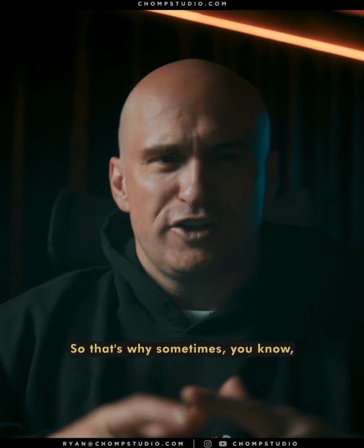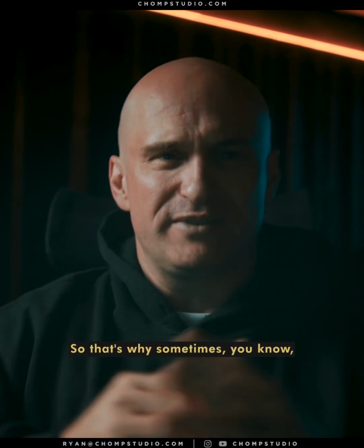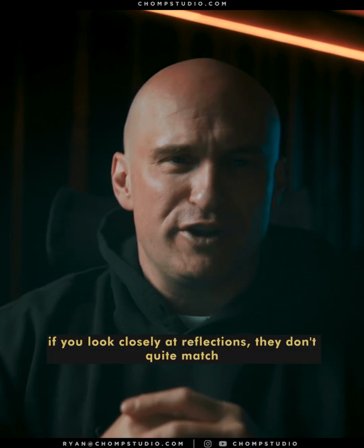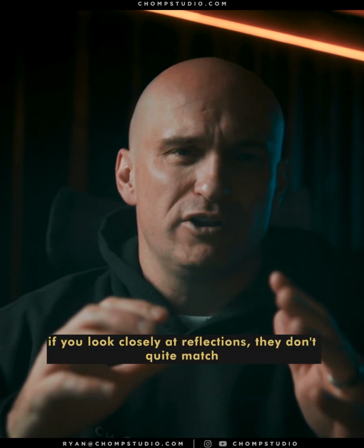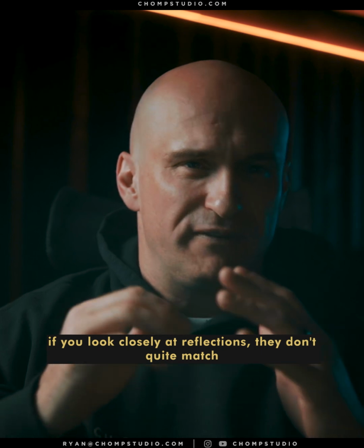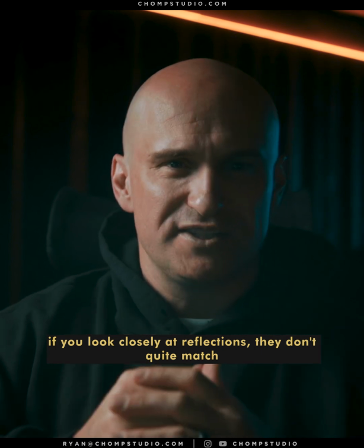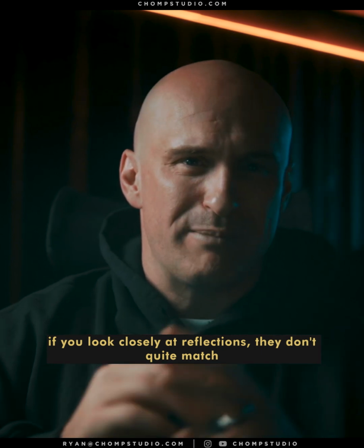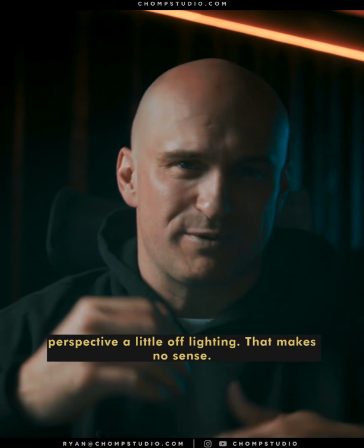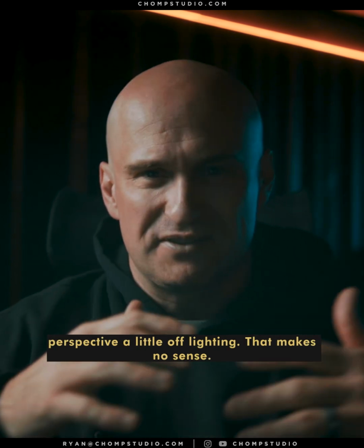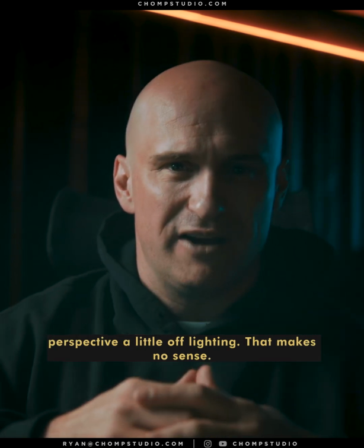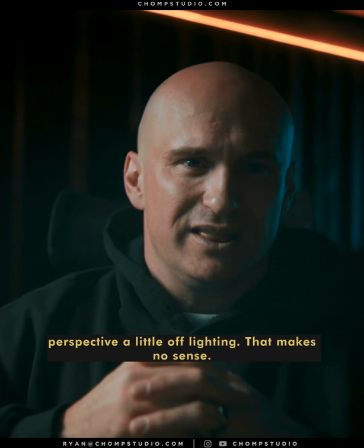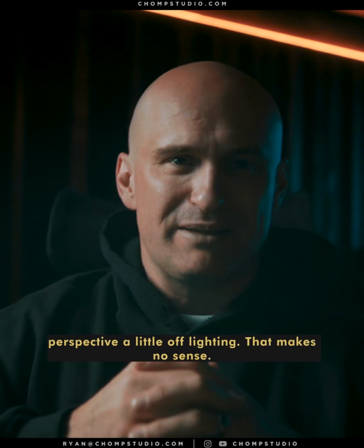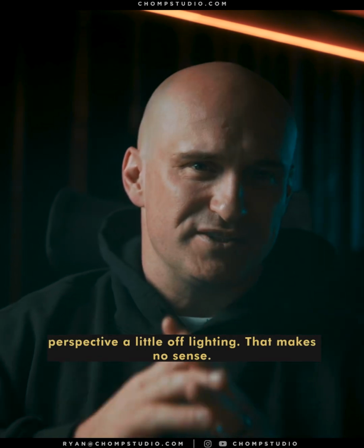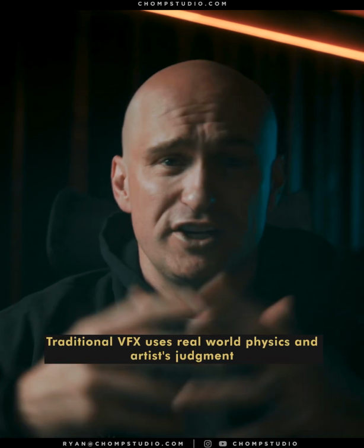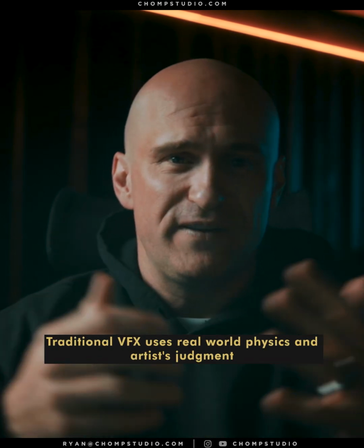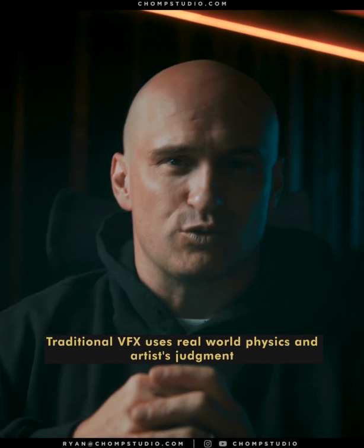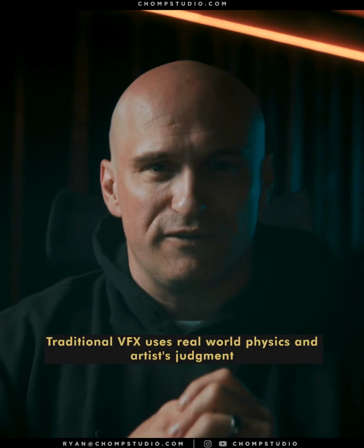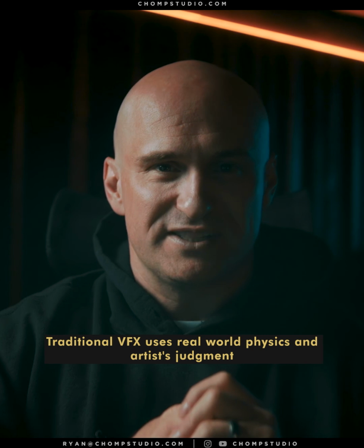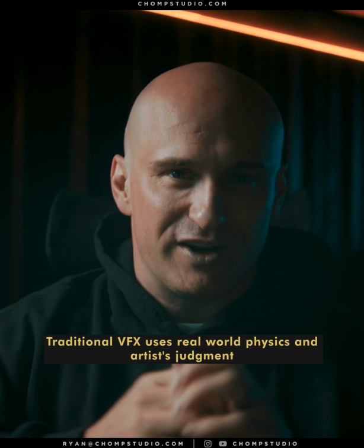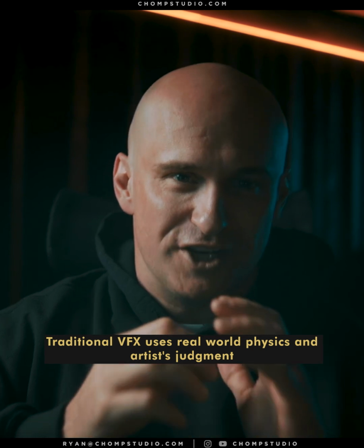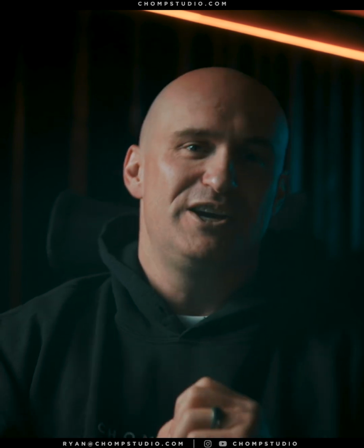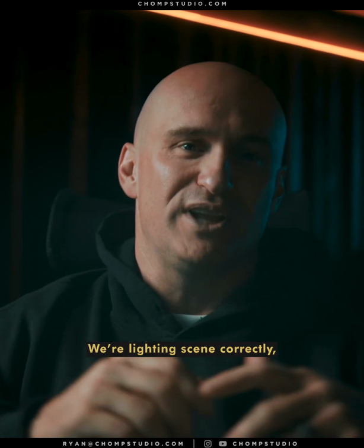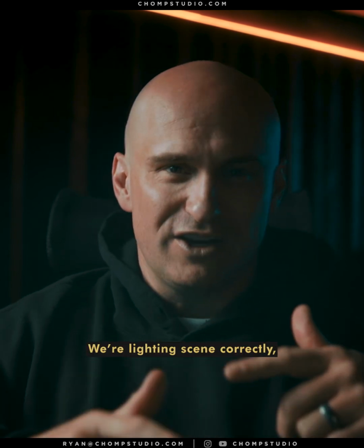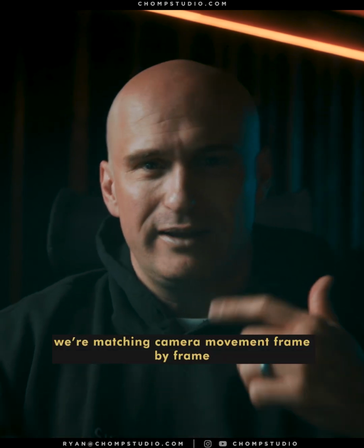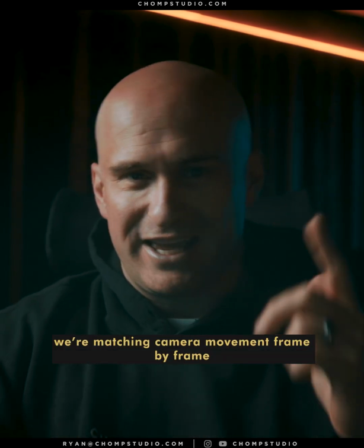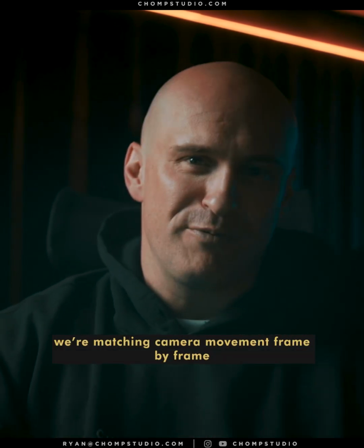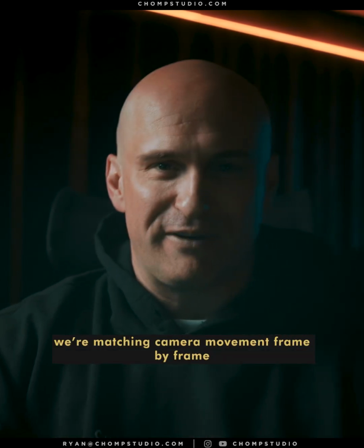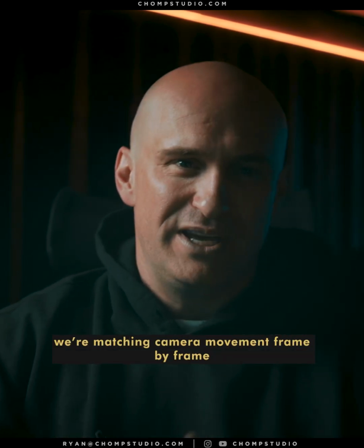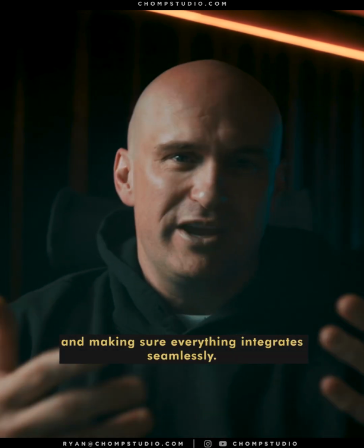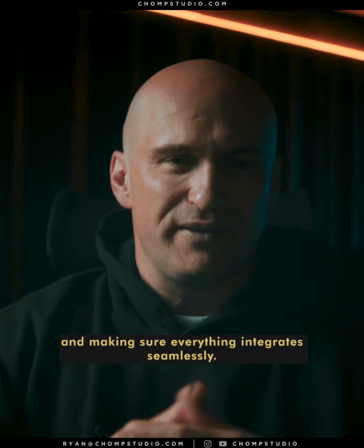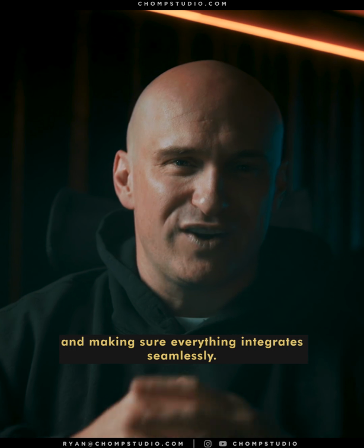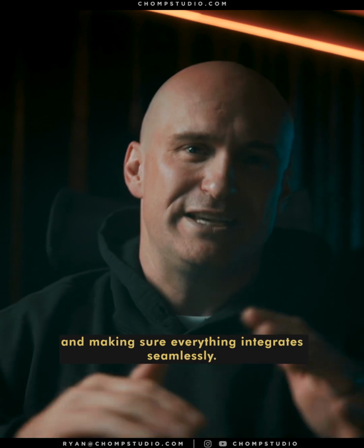That's why sometimes, if you look closely, reflections don't quite match, perspective's a little off, lighting makes no sense. Traditional VFX uses real-world physics and artist judgment — we're lighting the scene correctly, matching camera movement frame by frame, and making sure everything integrates seamlessly.